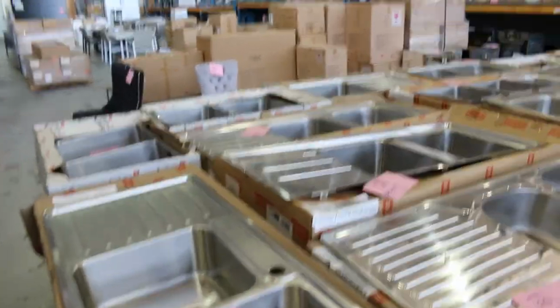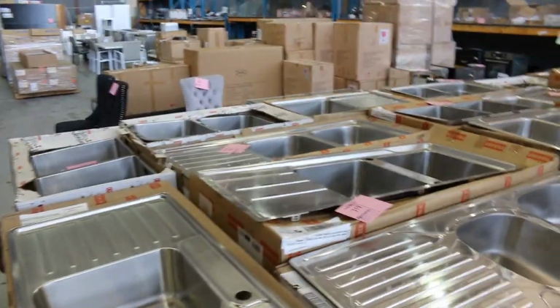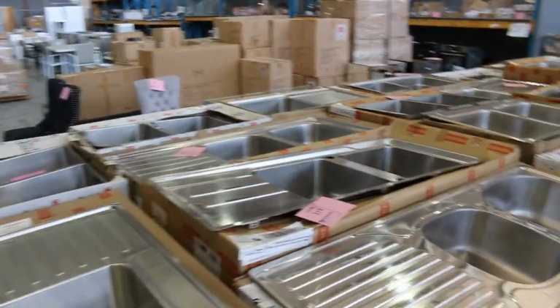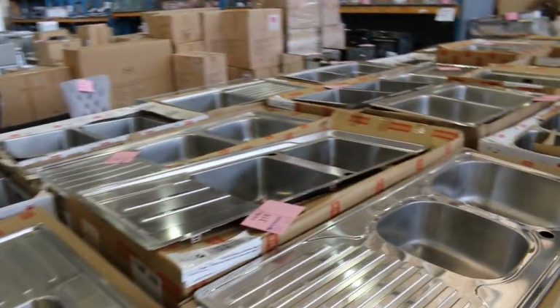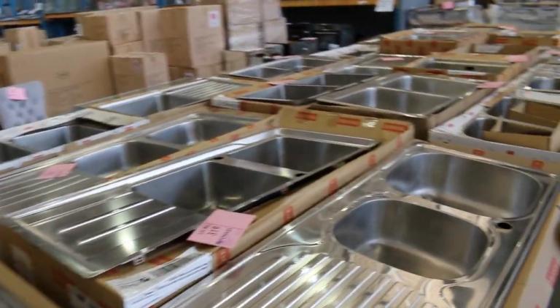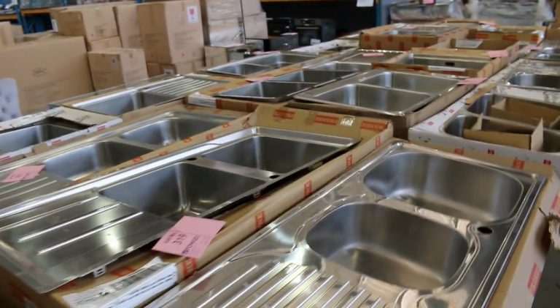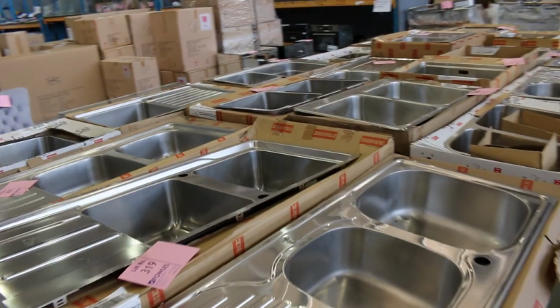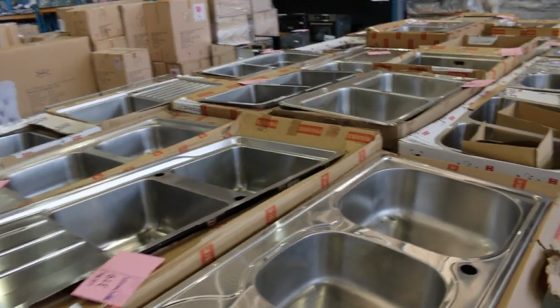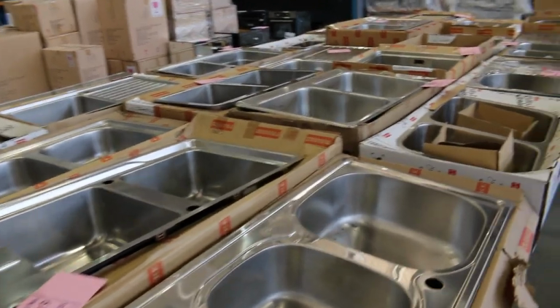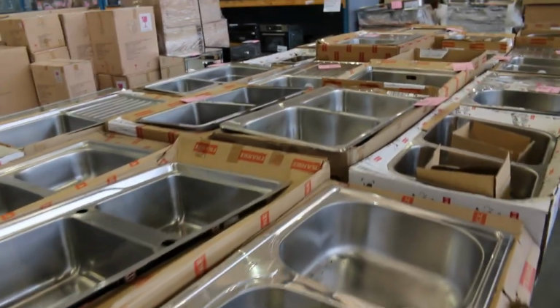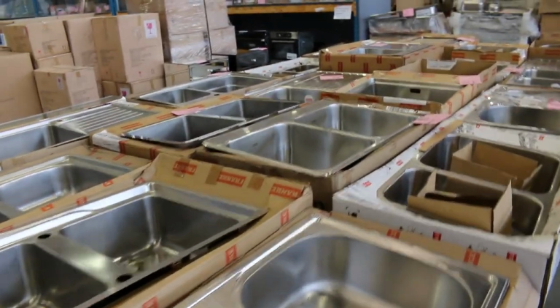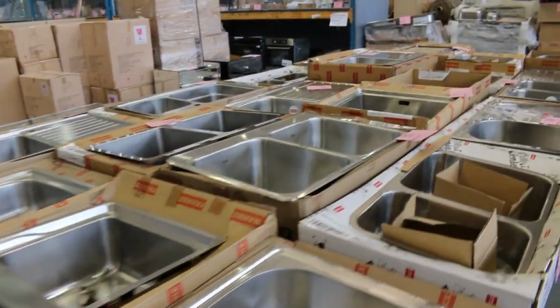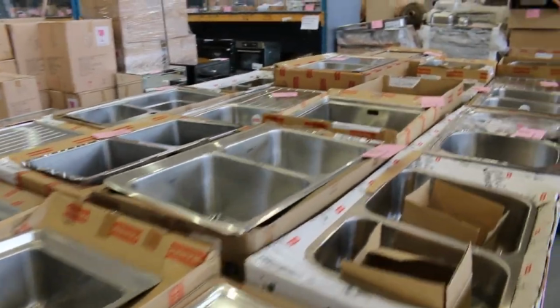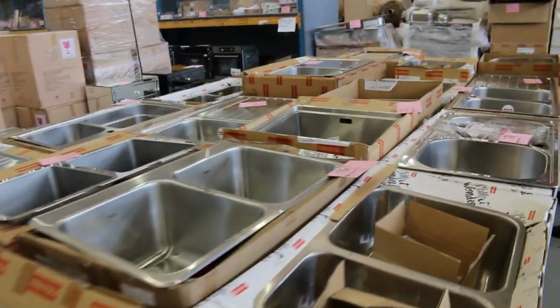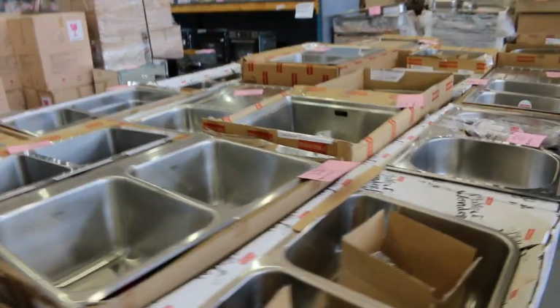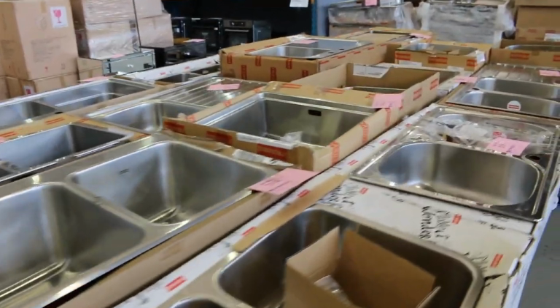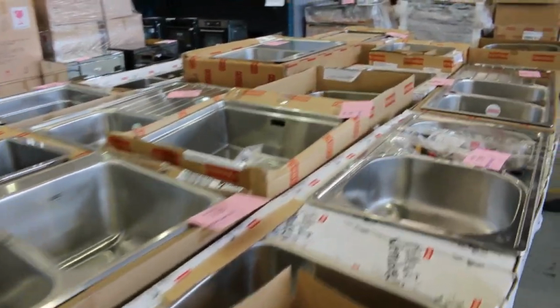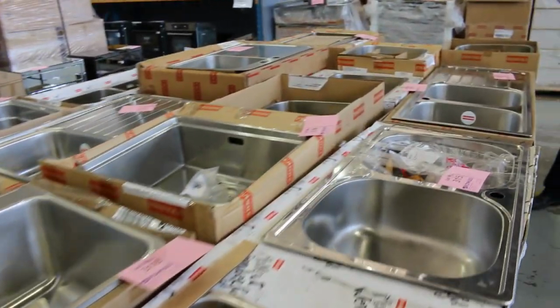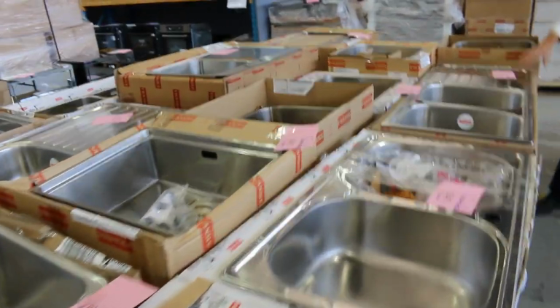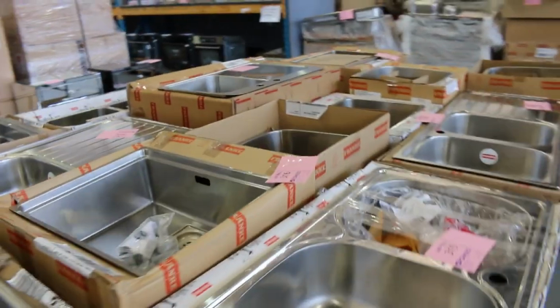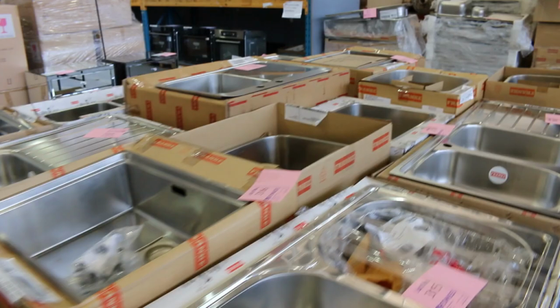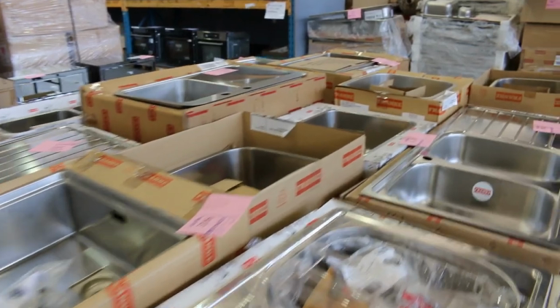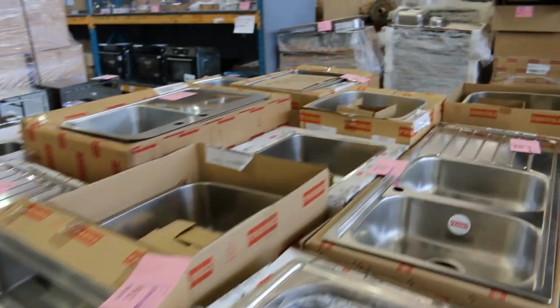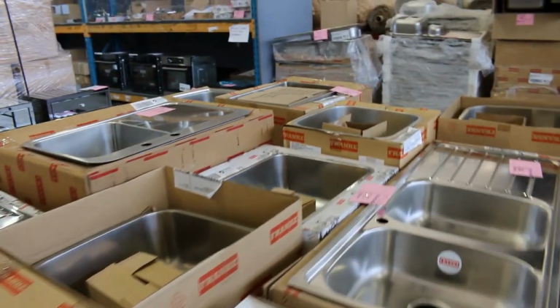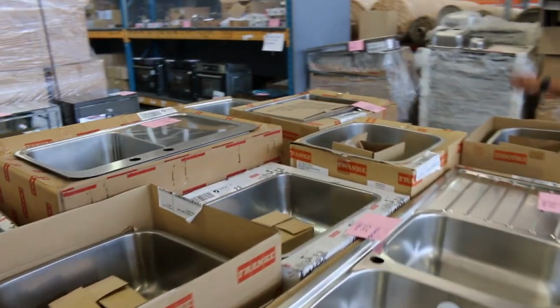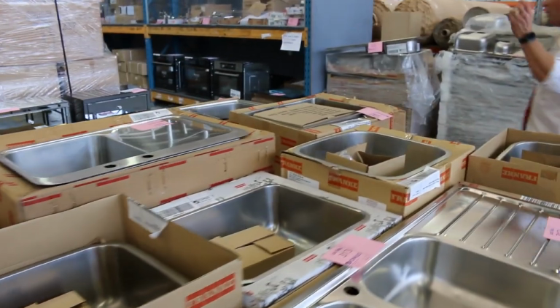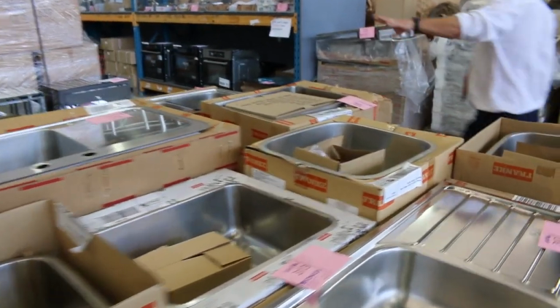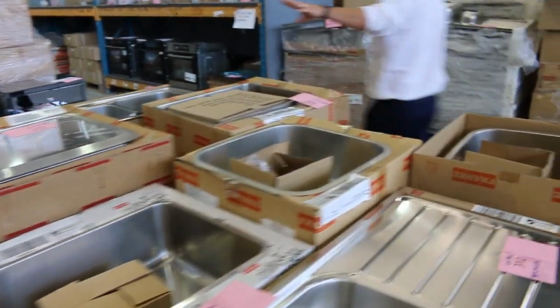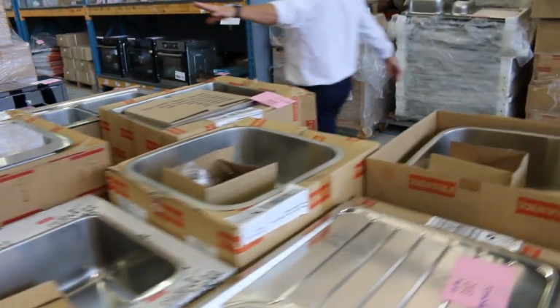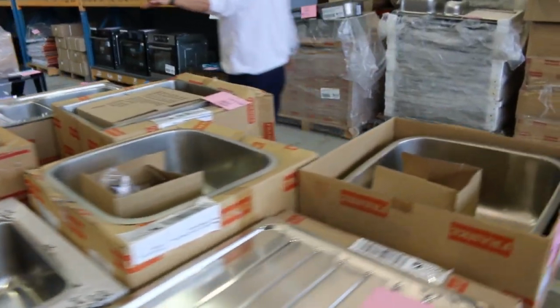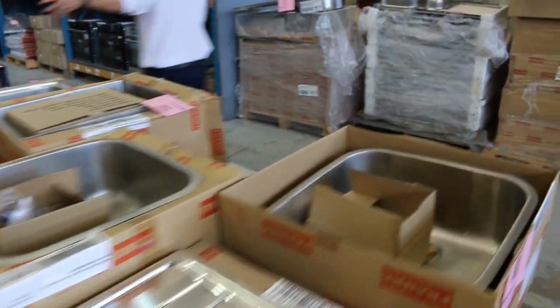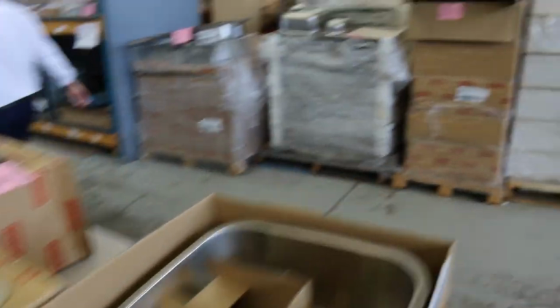Cooktops — fantastic. And kitchen sinks — mountains and mountains of kitchen sinks. German-made and Swiss-made Frankie sinks, absolutely beautiful.